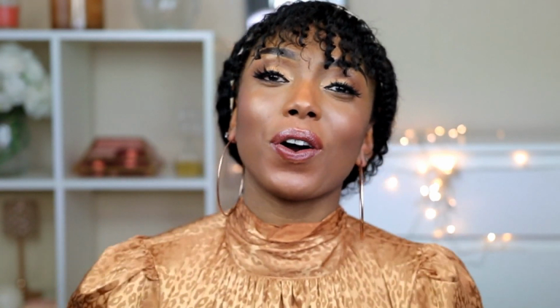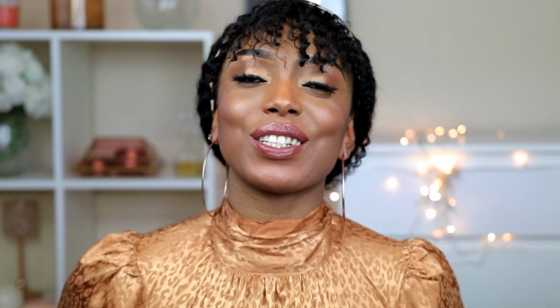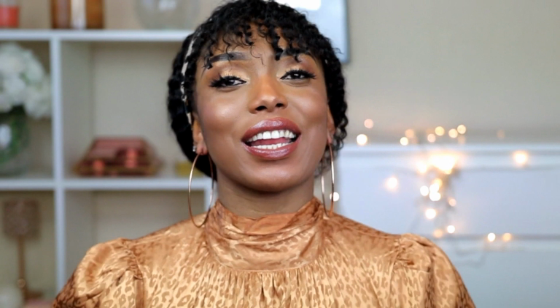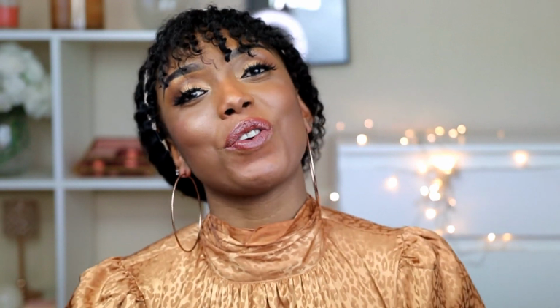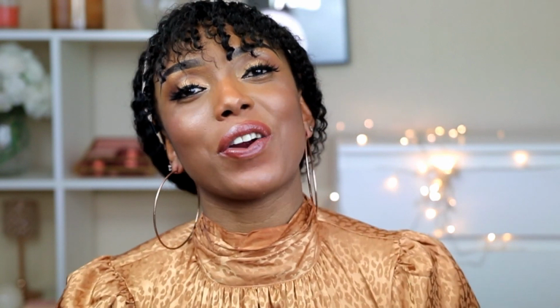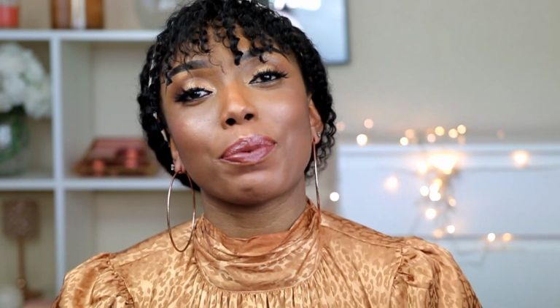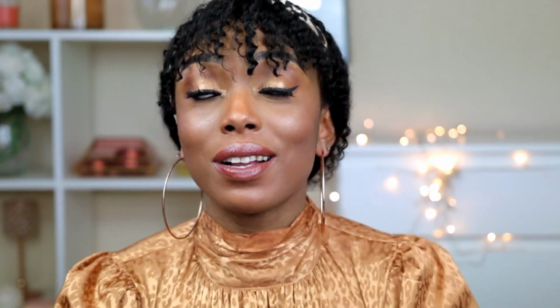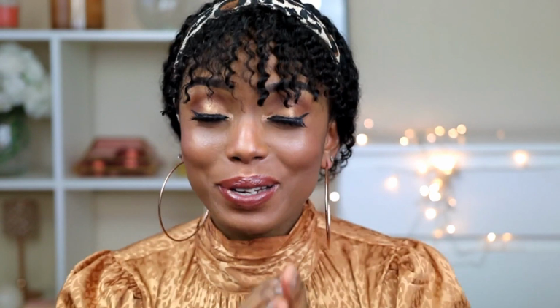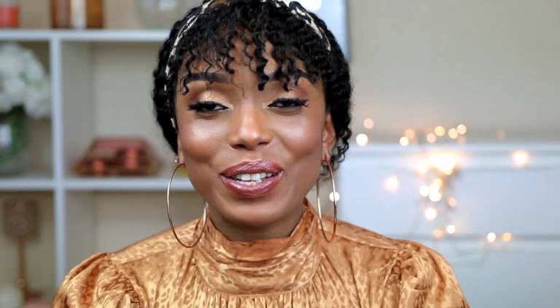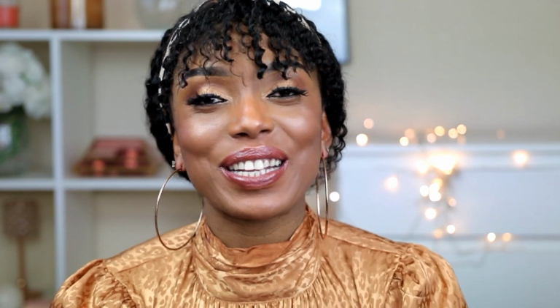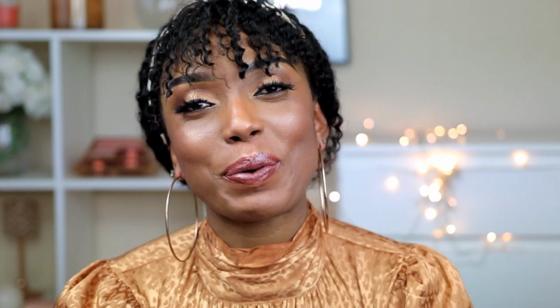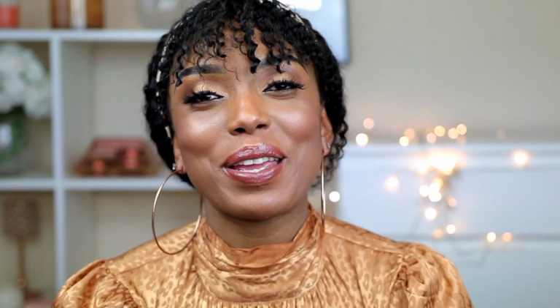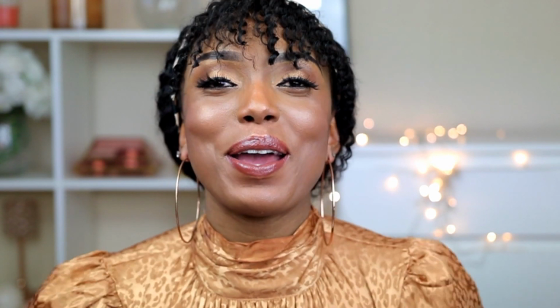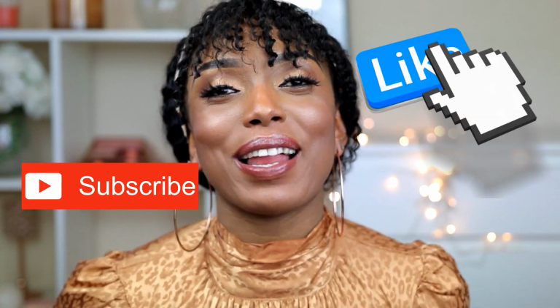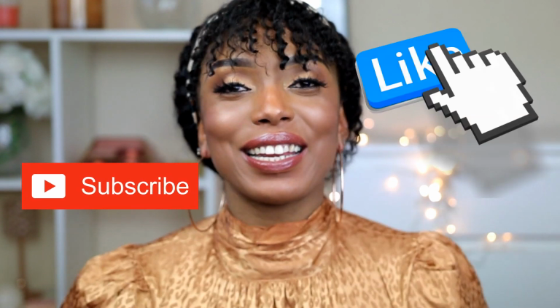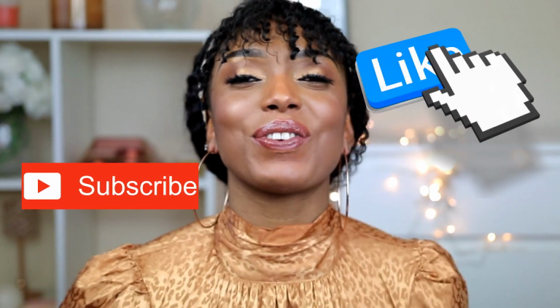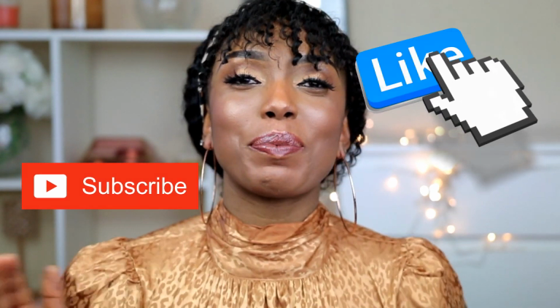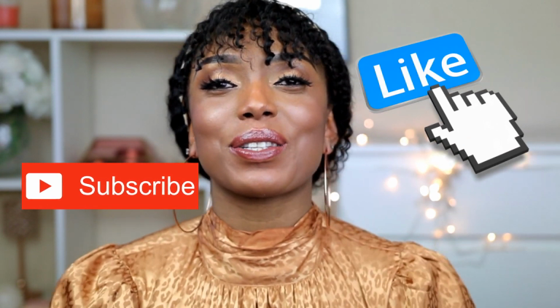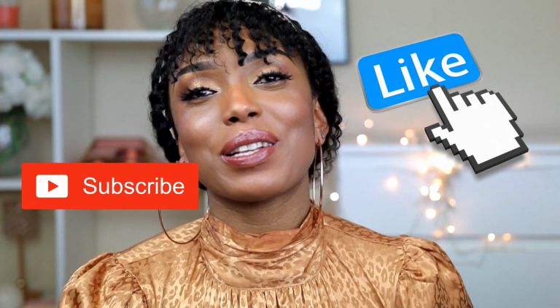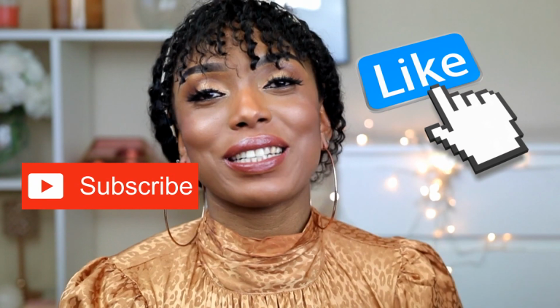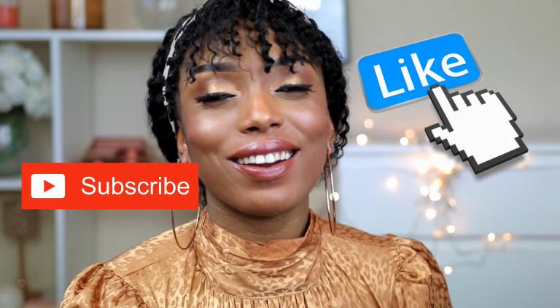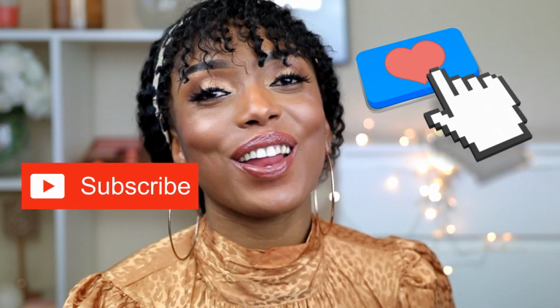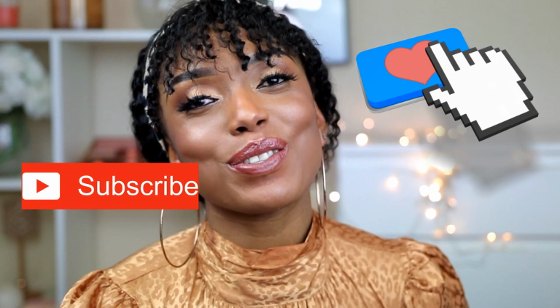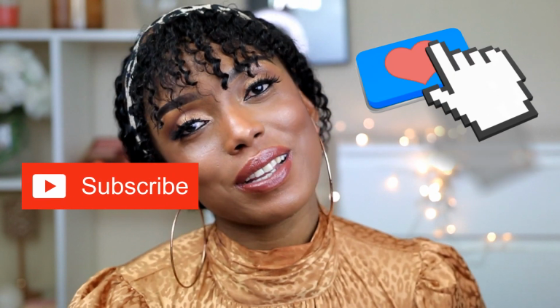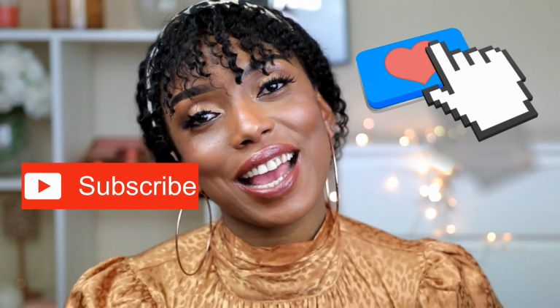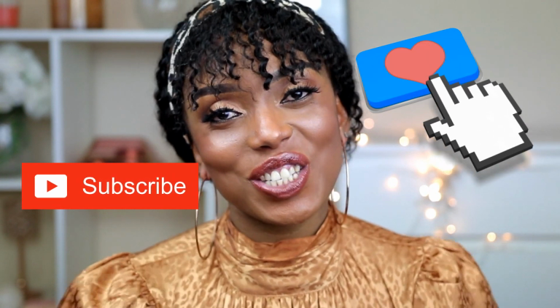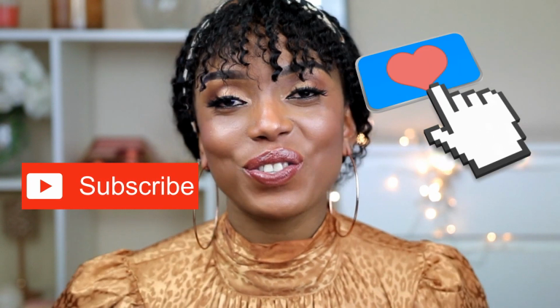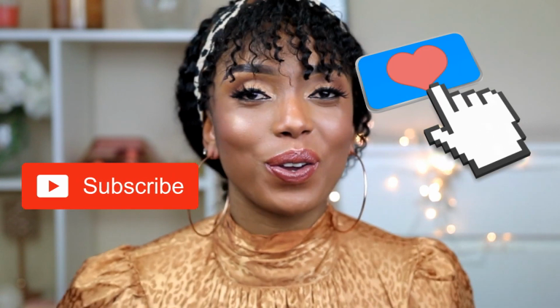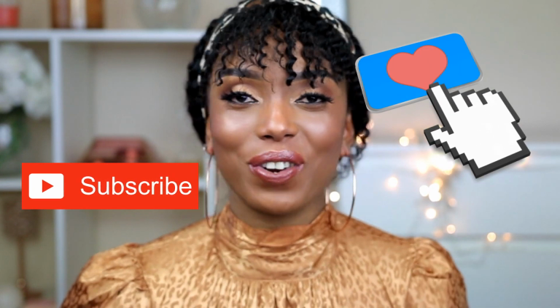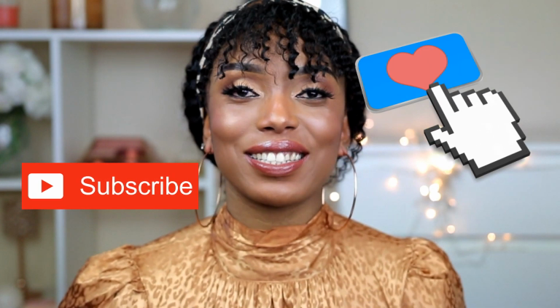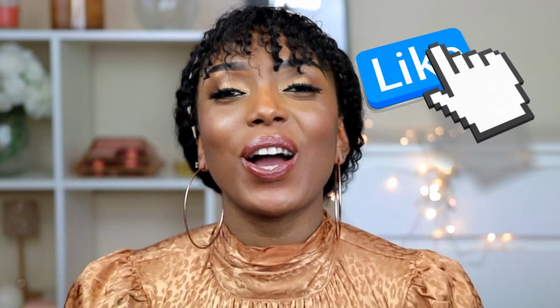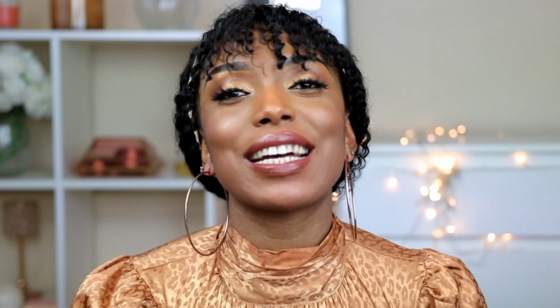But before I get into that, if you've not already, please don't forget to support me by liking this video, please subscribe to my channel, and also please share this video with your friends.